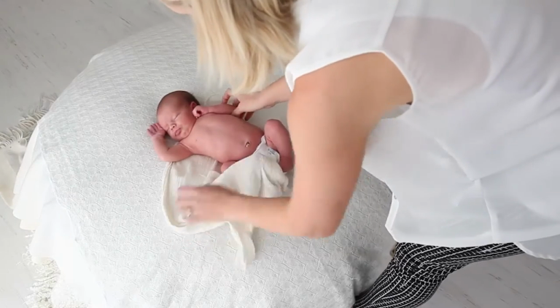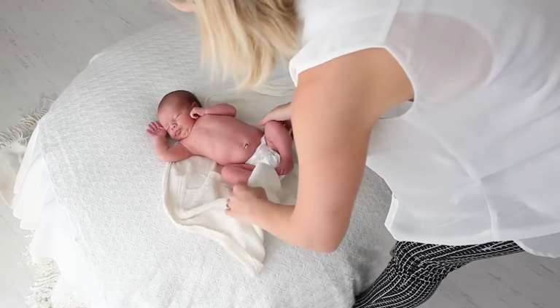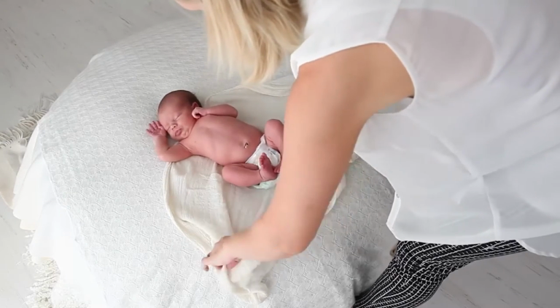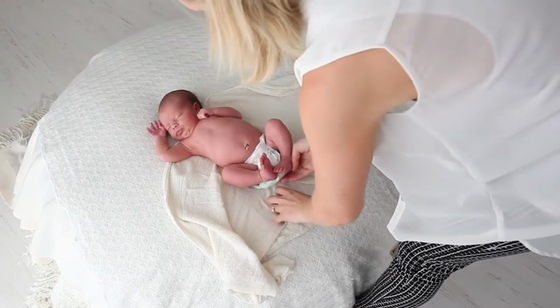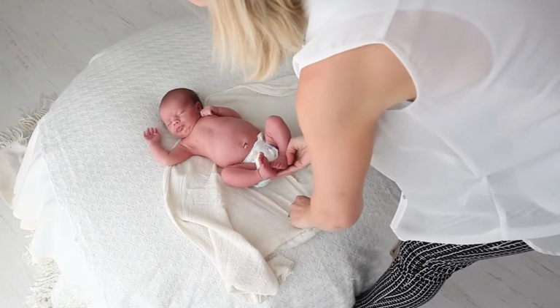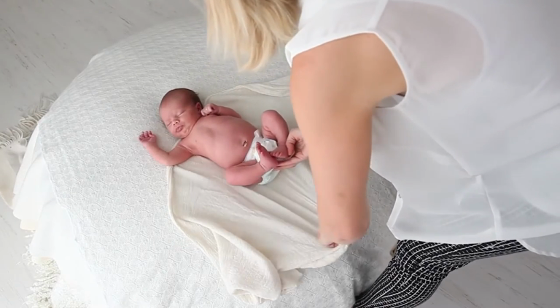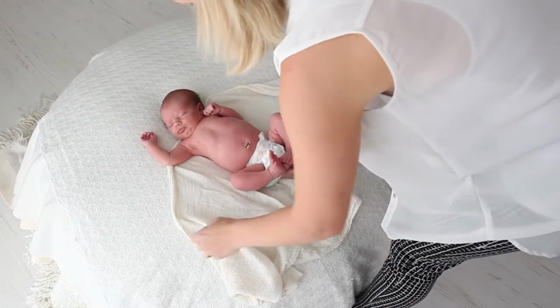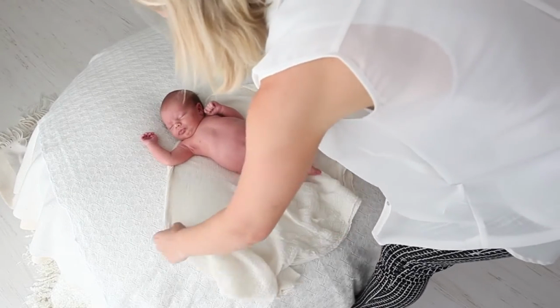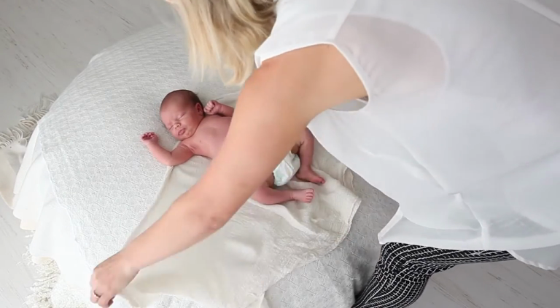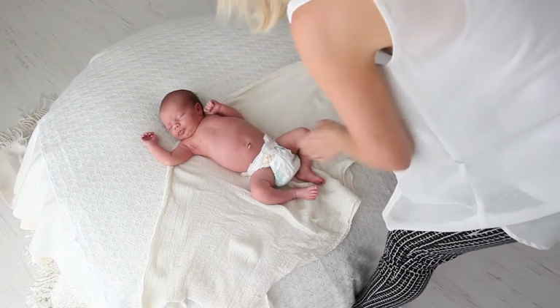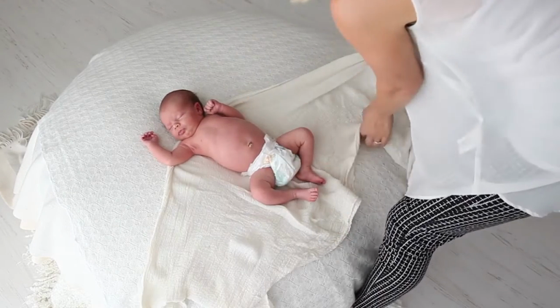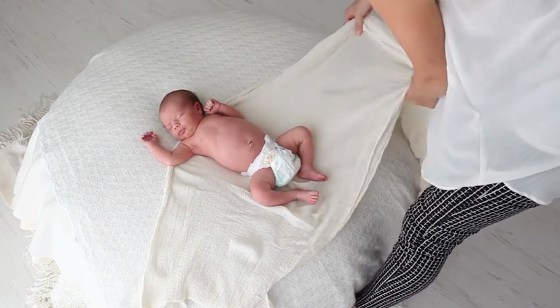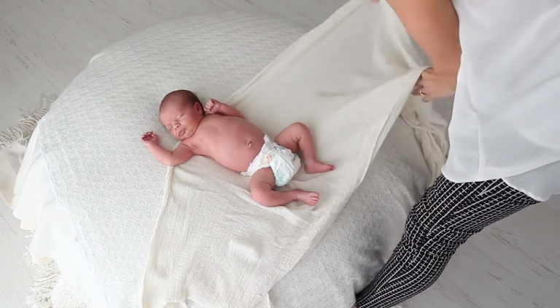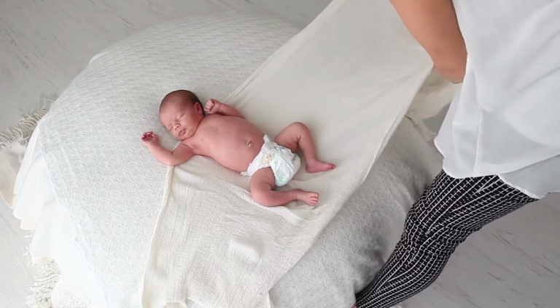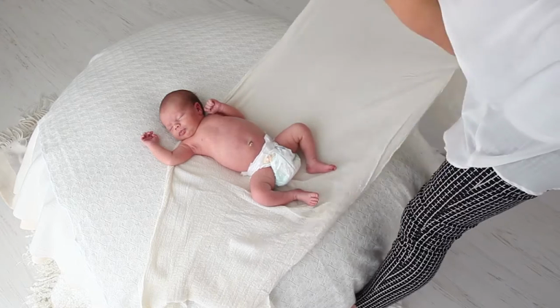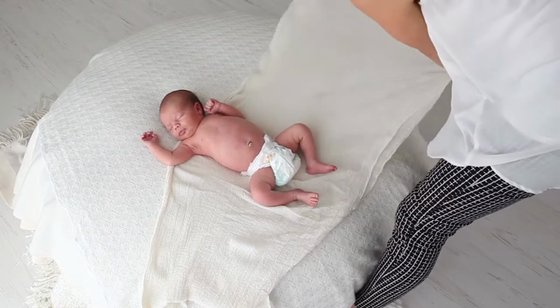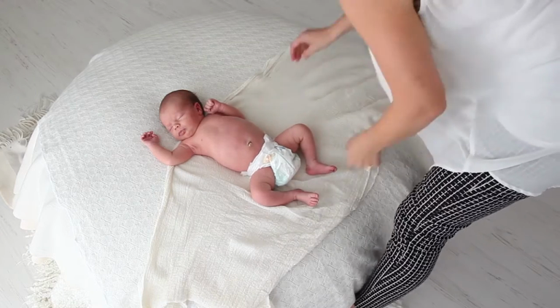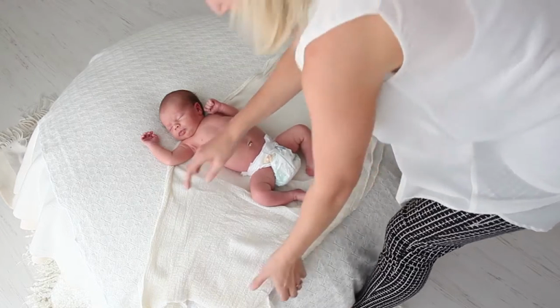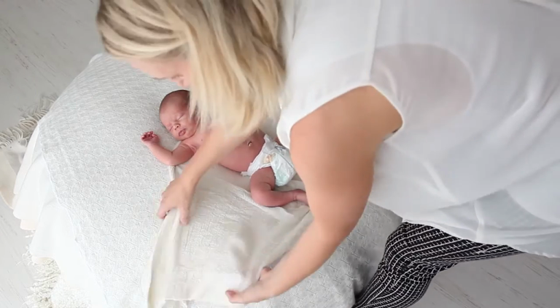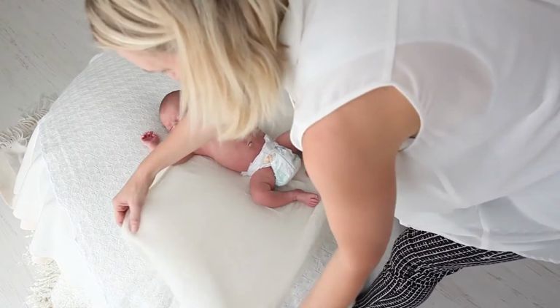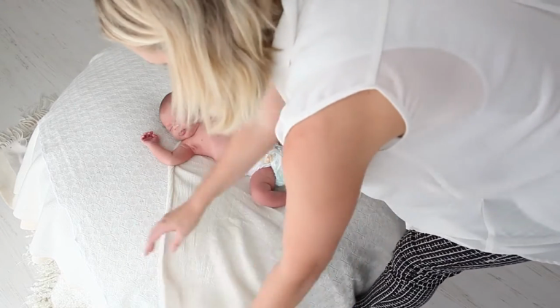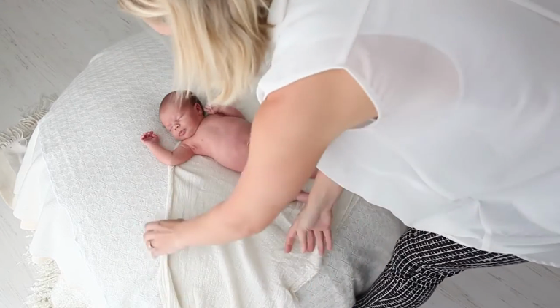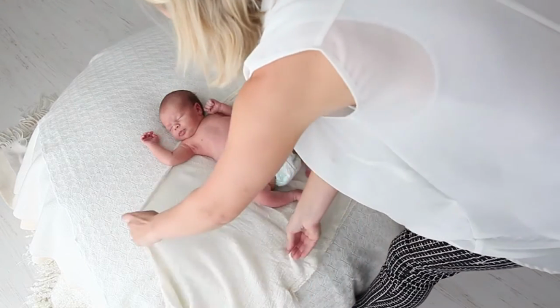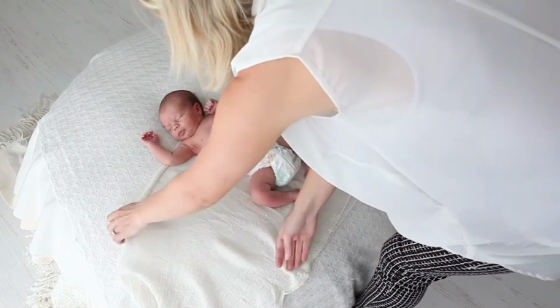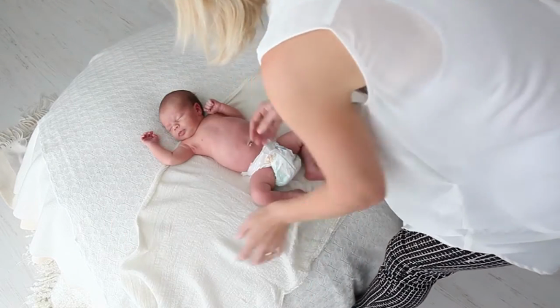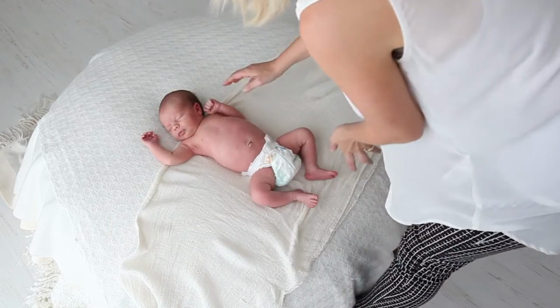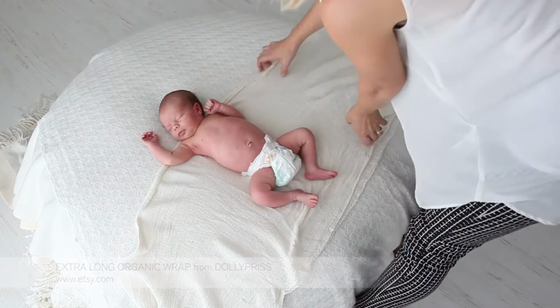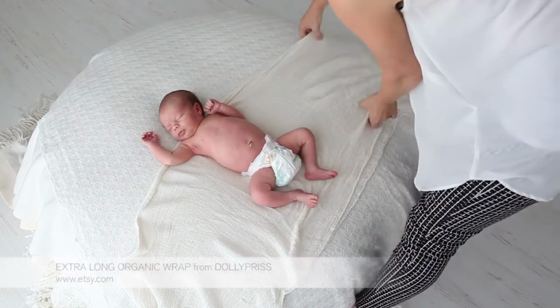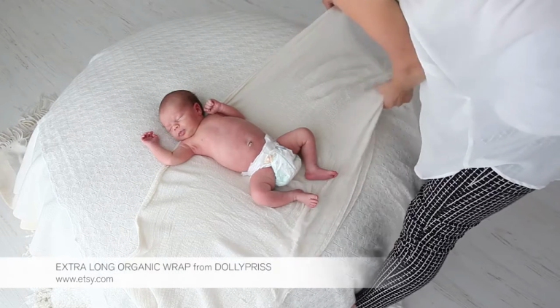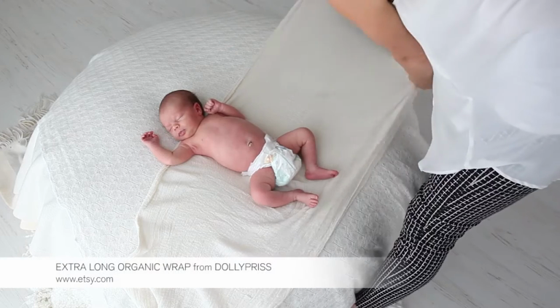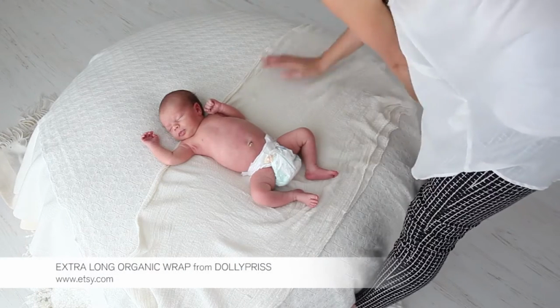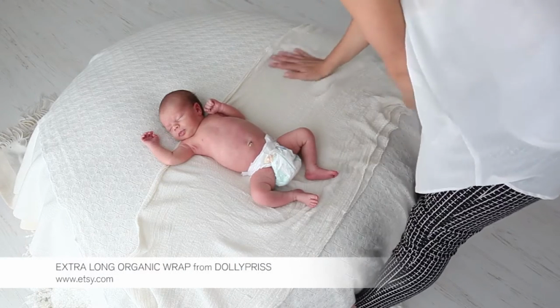I like to have the baby swaddled for a lot of the family photos, so I have a long piece of stretchy fabric. I have a little piece of it to the left of the baby and then a long piece going over to the right hand side.